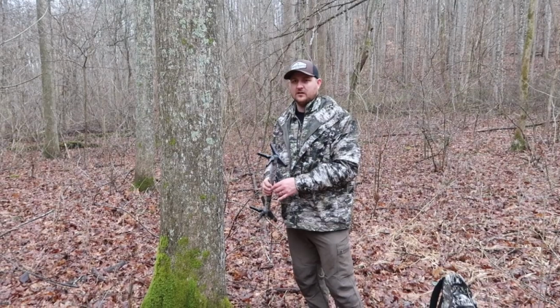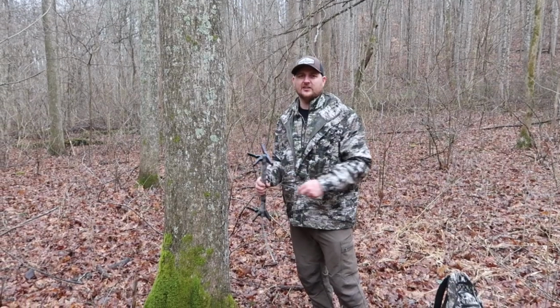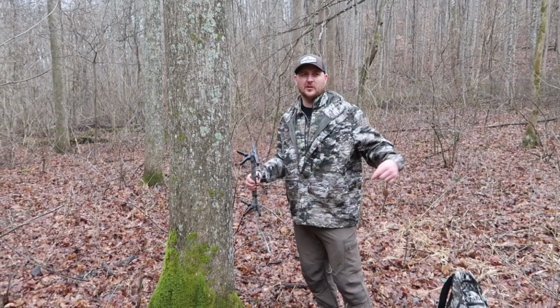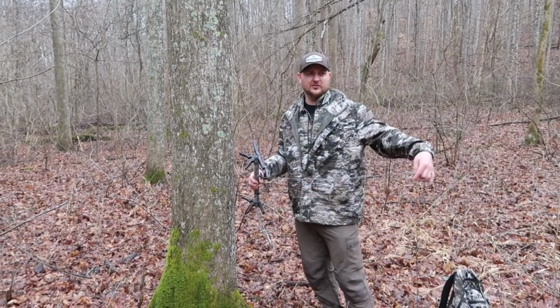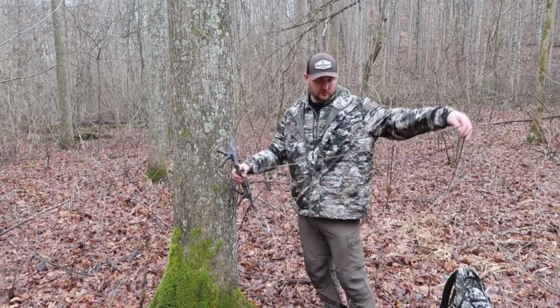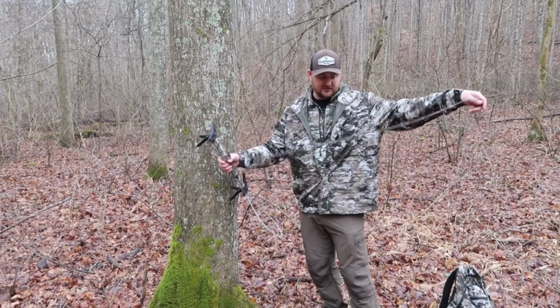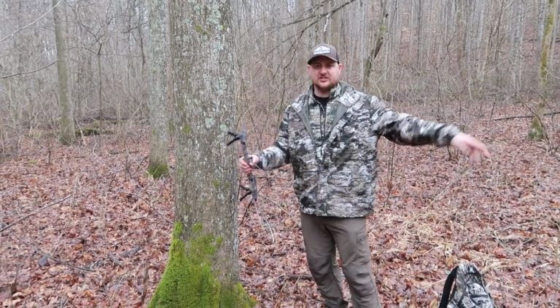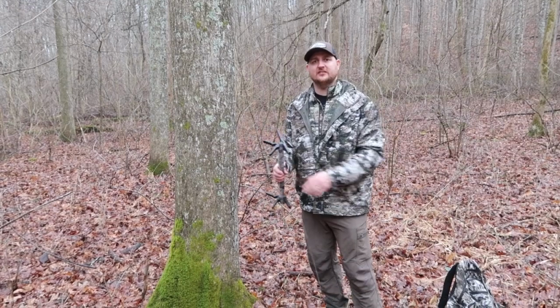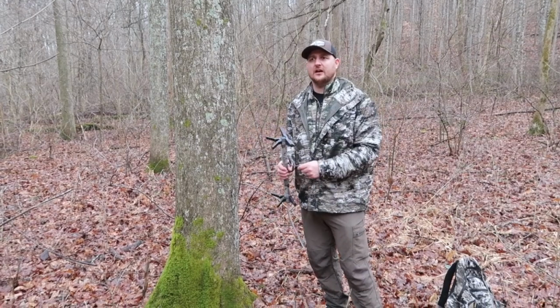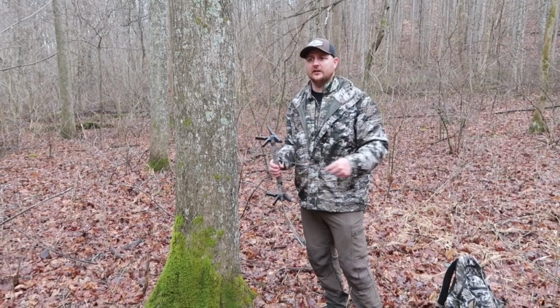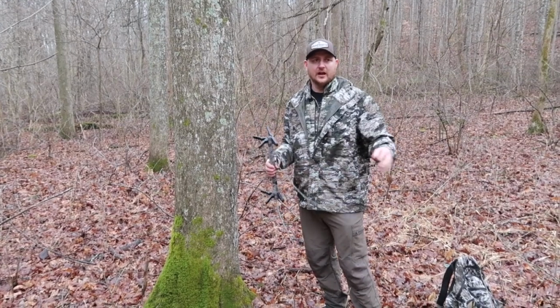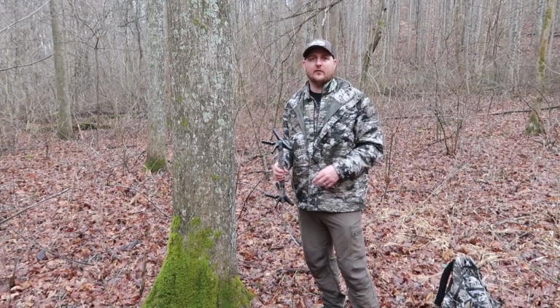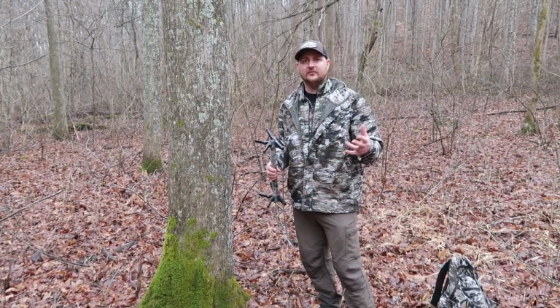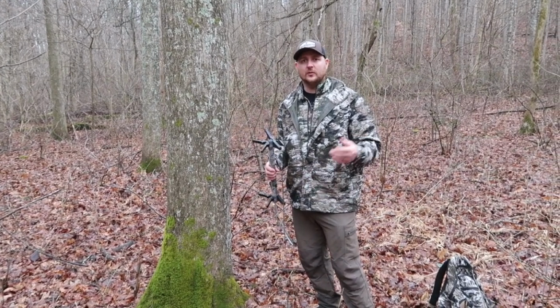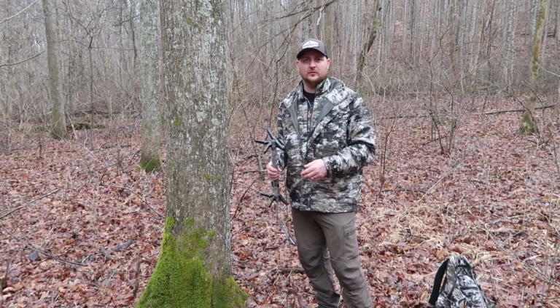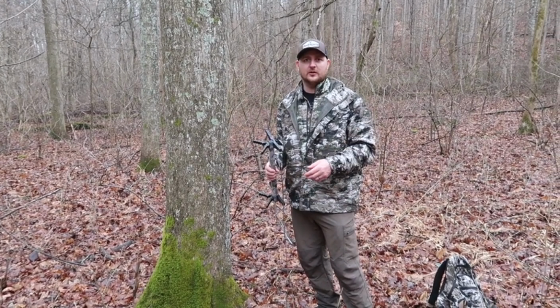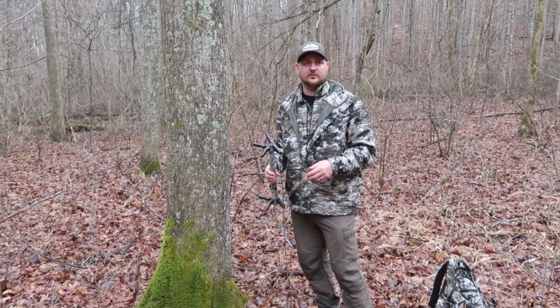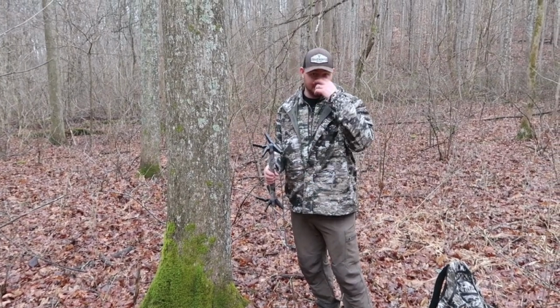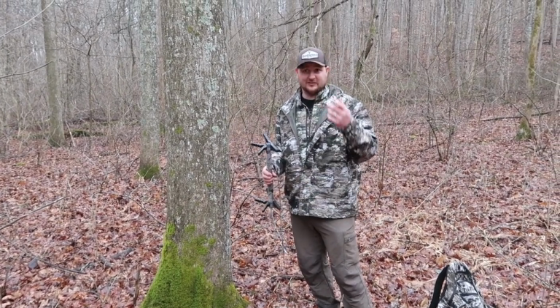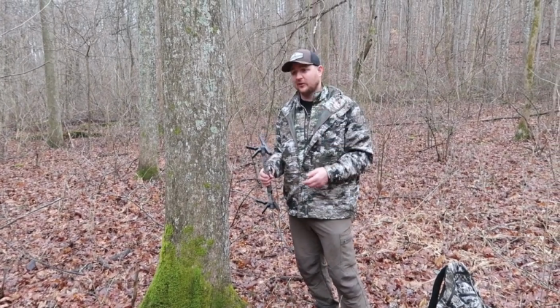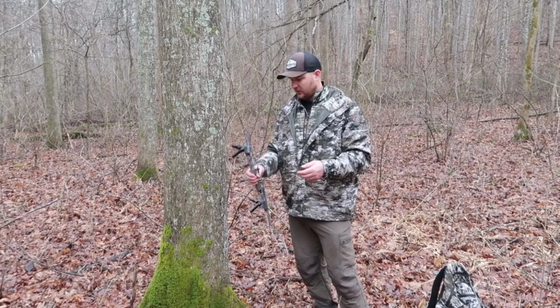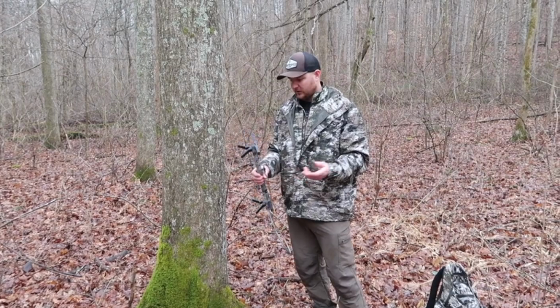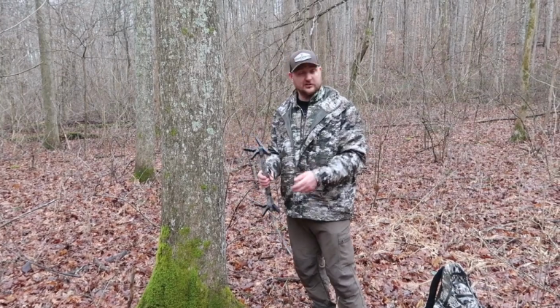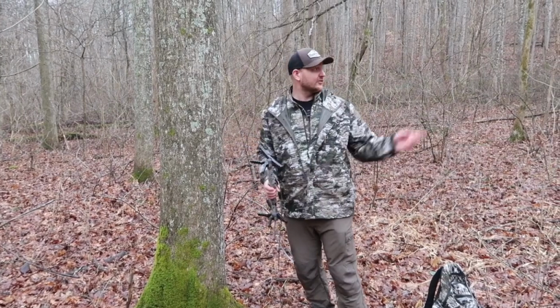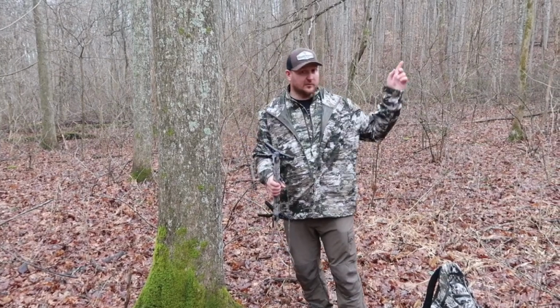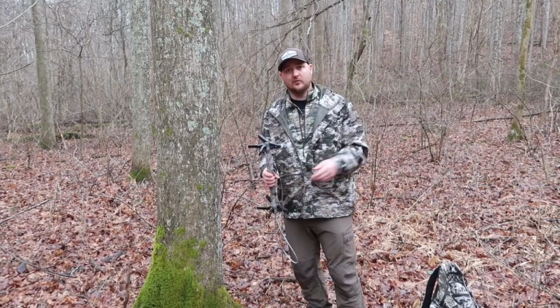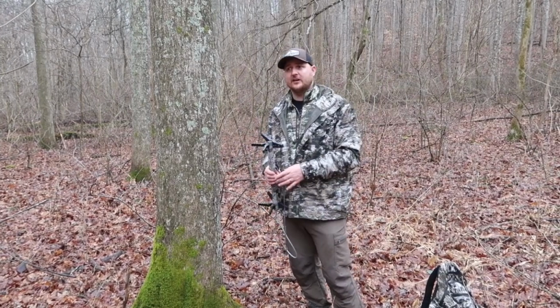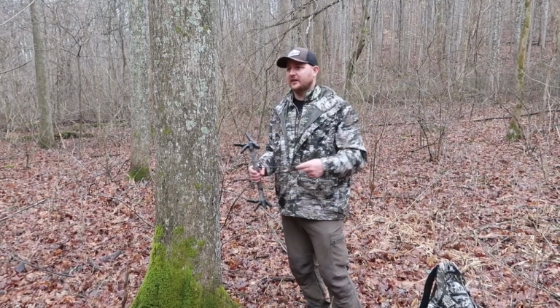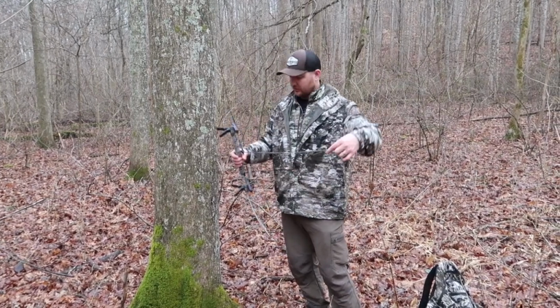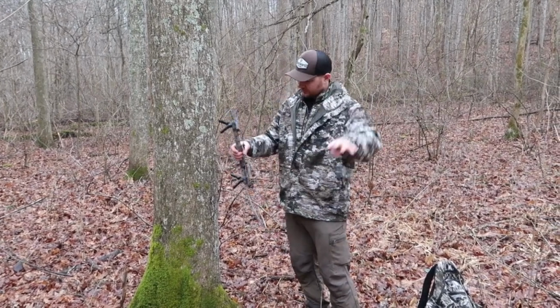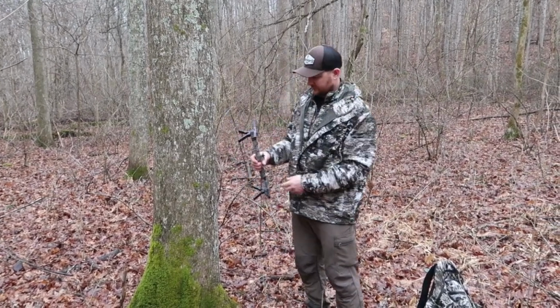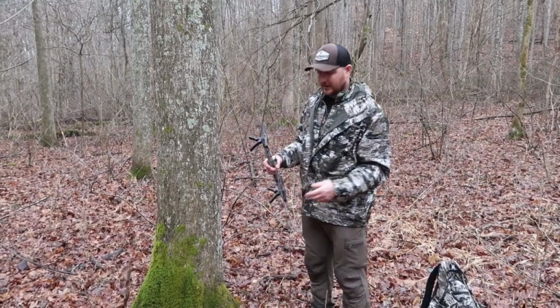I talked about it a bunch — the daisy chains and kick-out — and you could never find the video. So I just set a trail camera up over here and I'm going to show you how to make these not kick out.